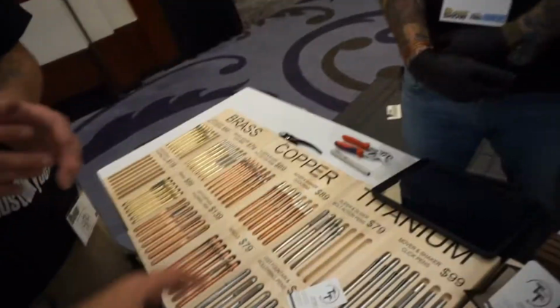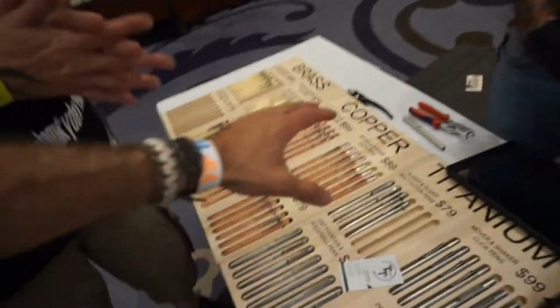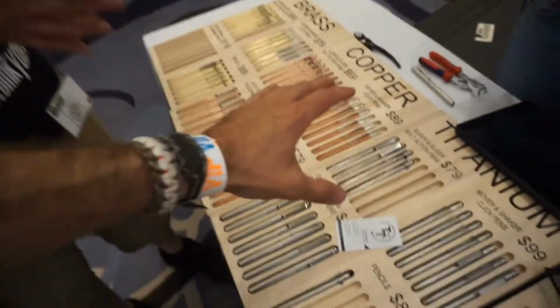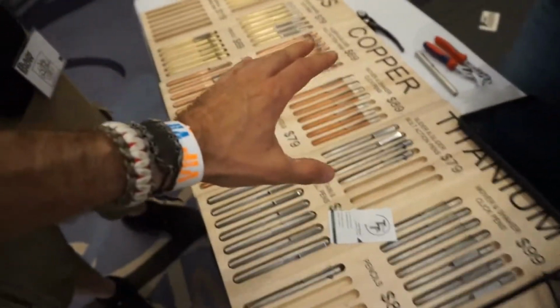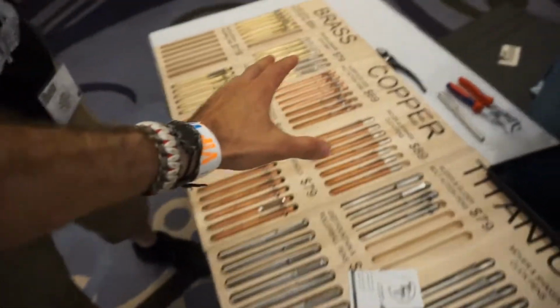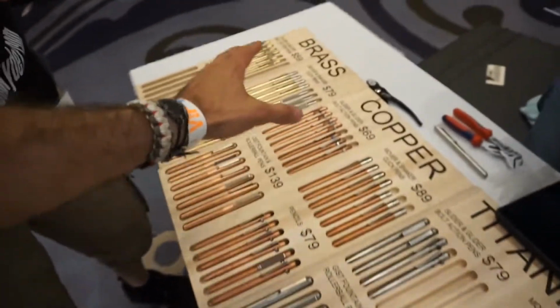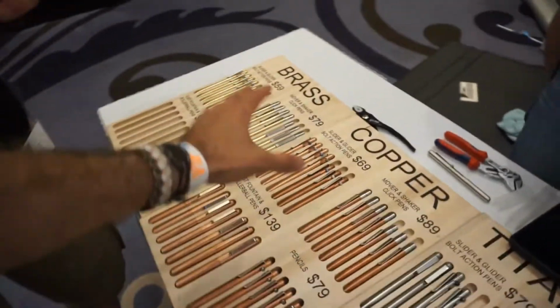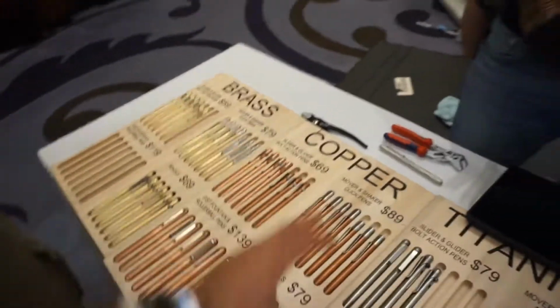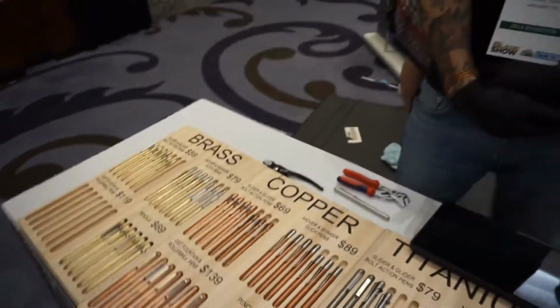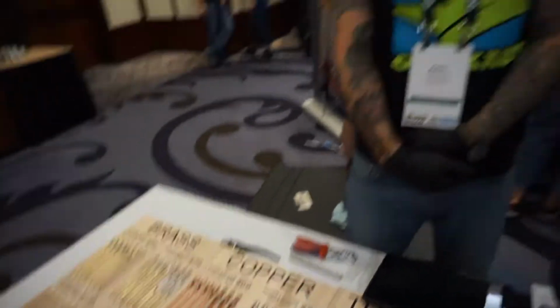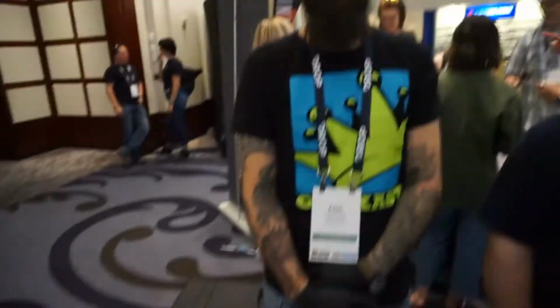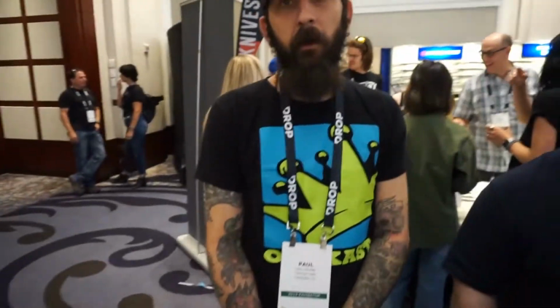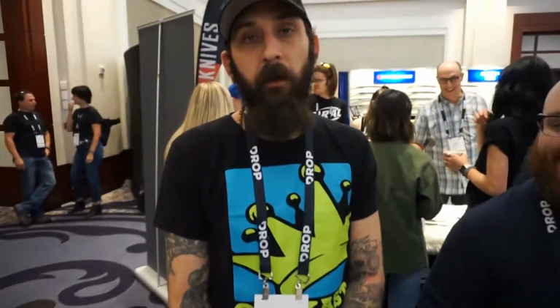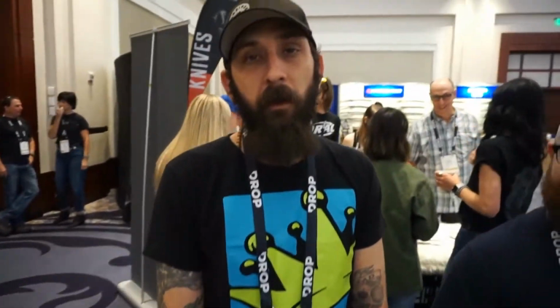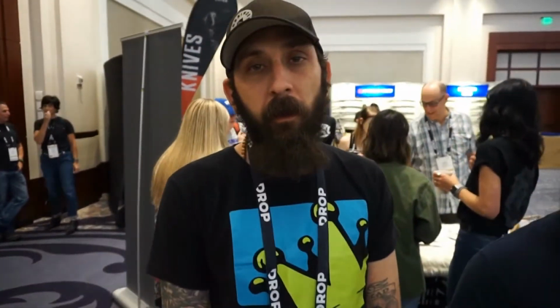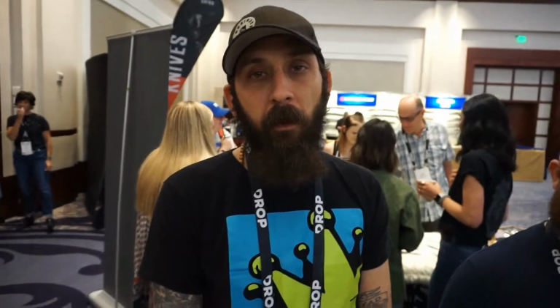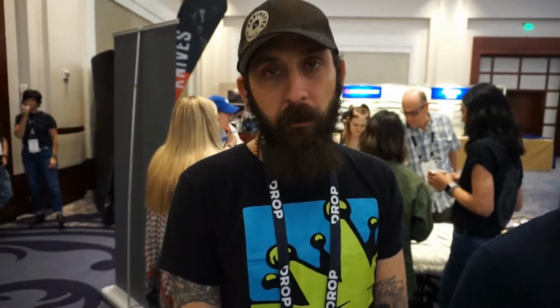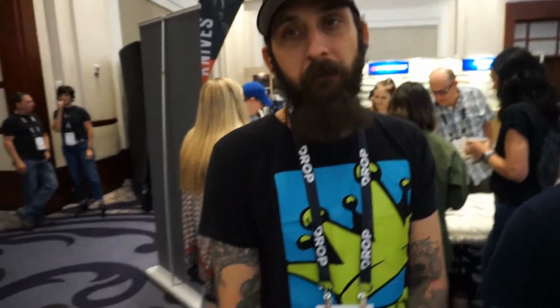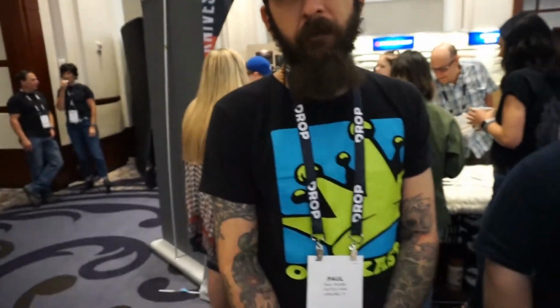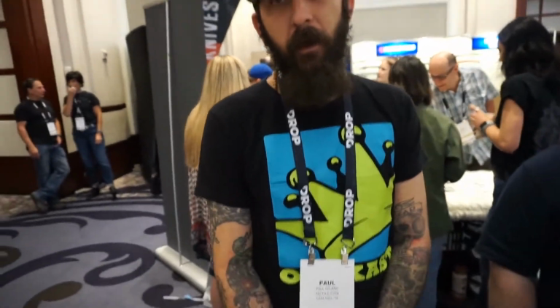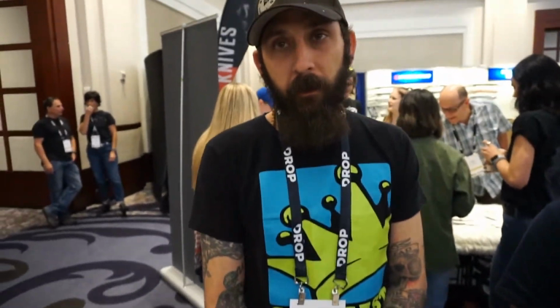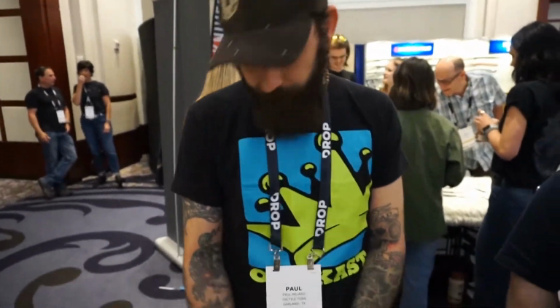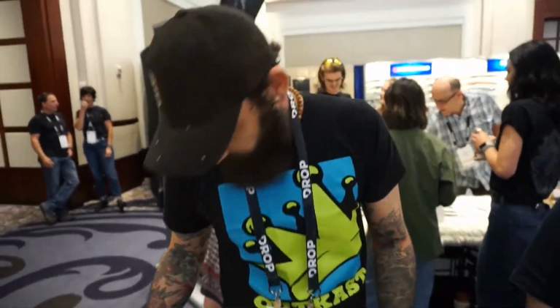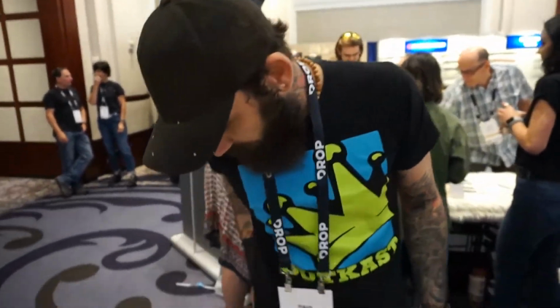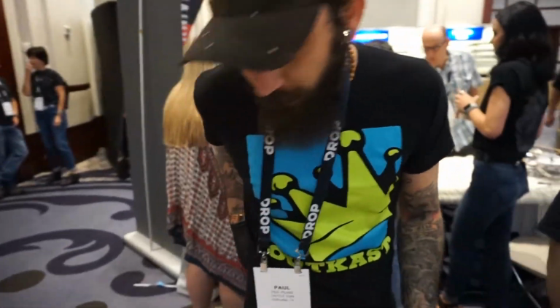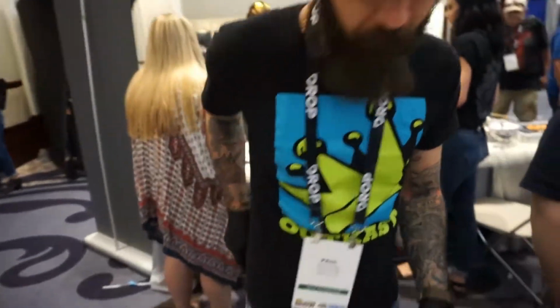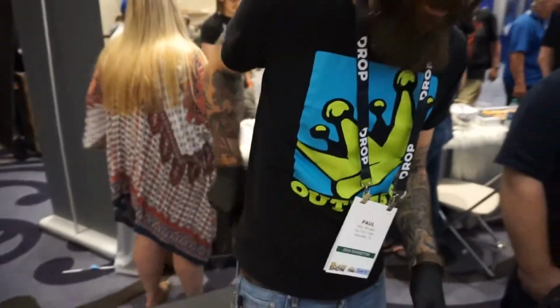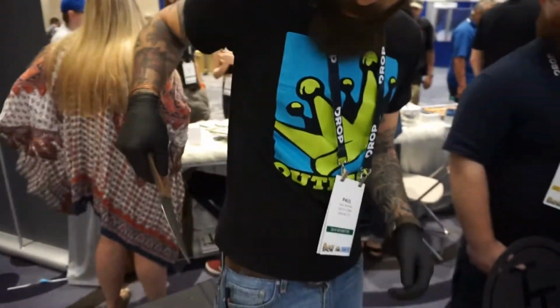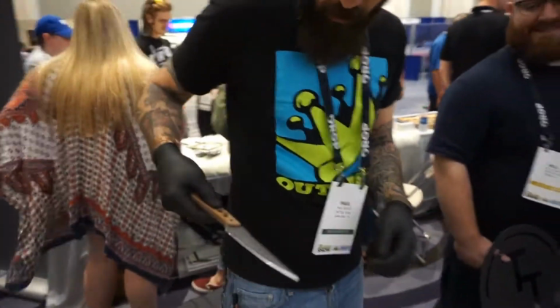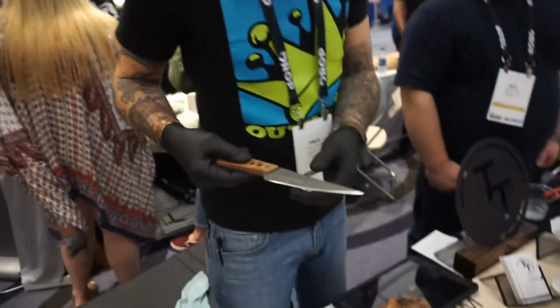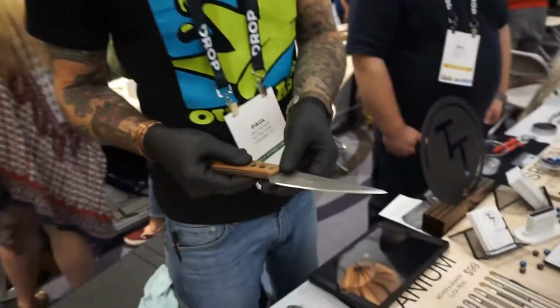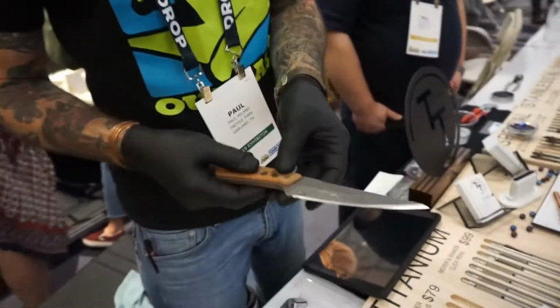Alright, so you saw the writing utensils, but we're at a blade show. What's in your pocket? What blade are you rocking today? Oh man, I got a Steve Ryan.